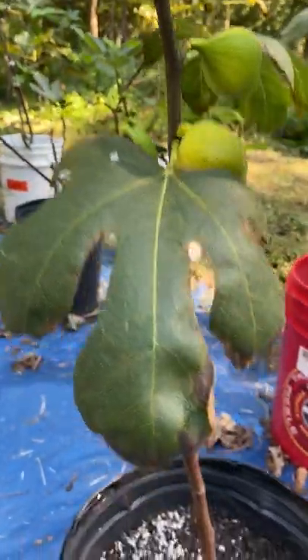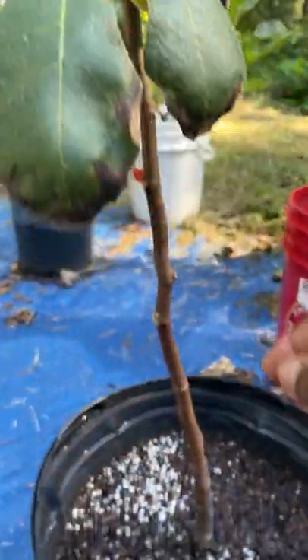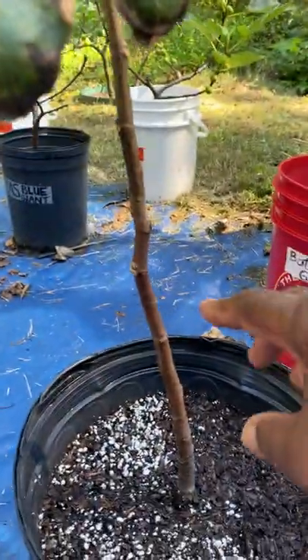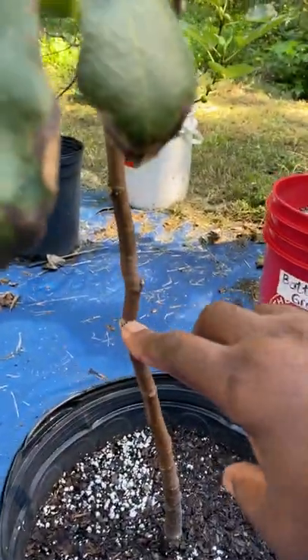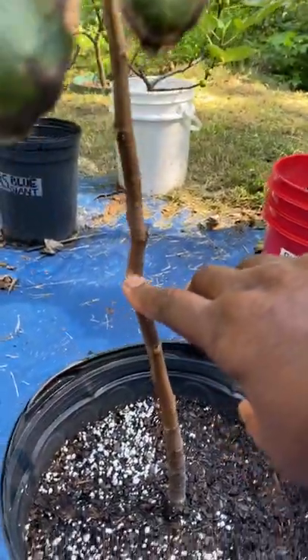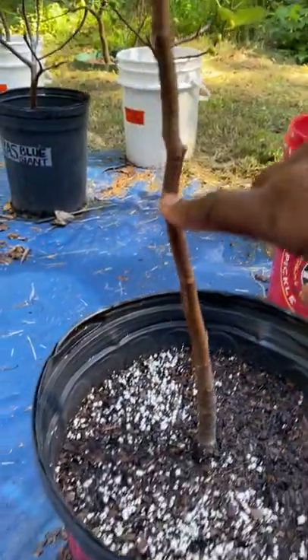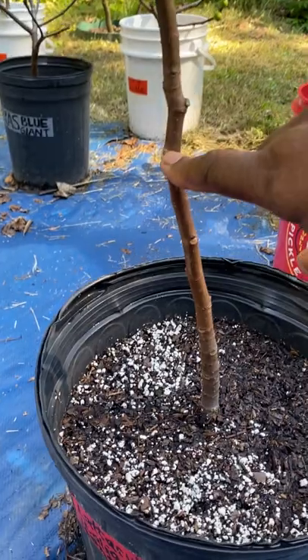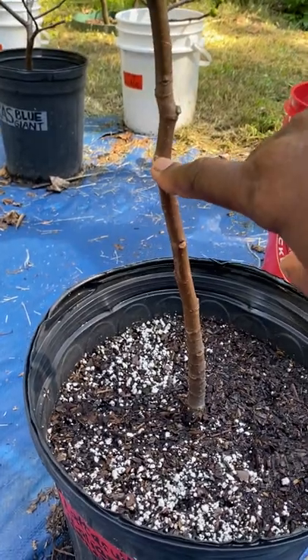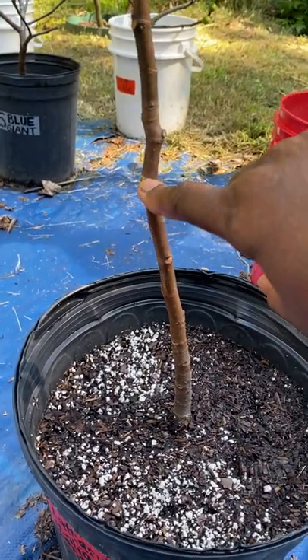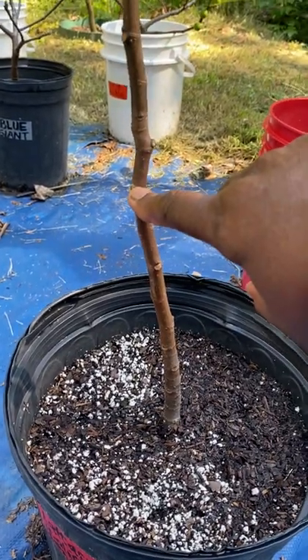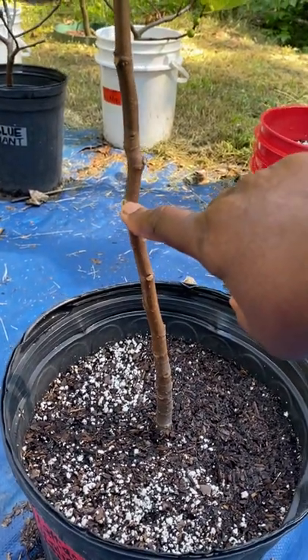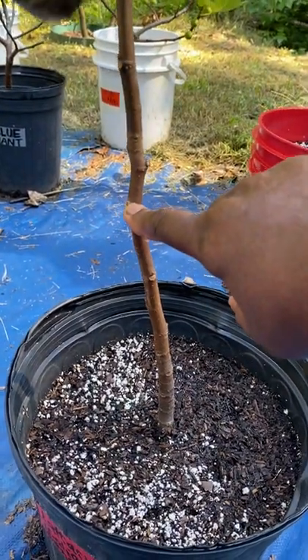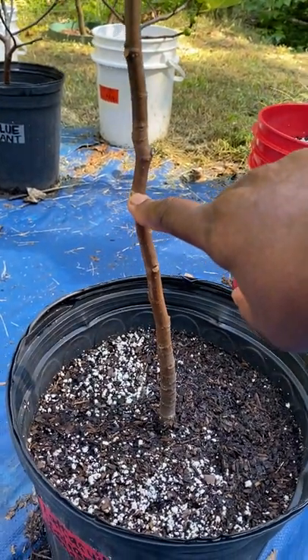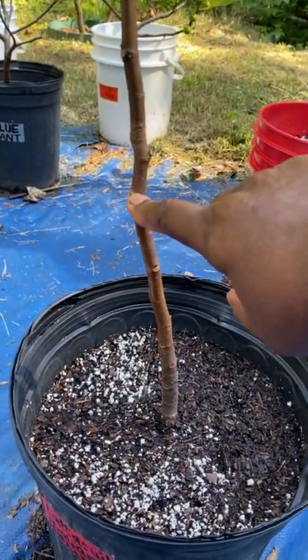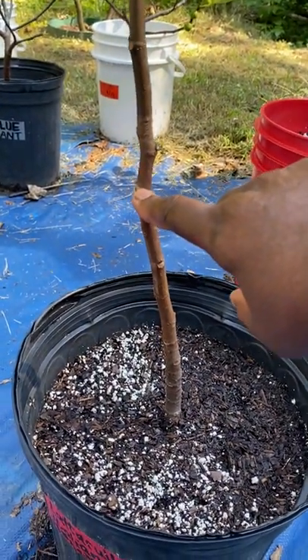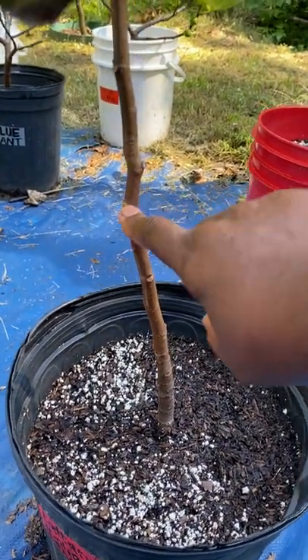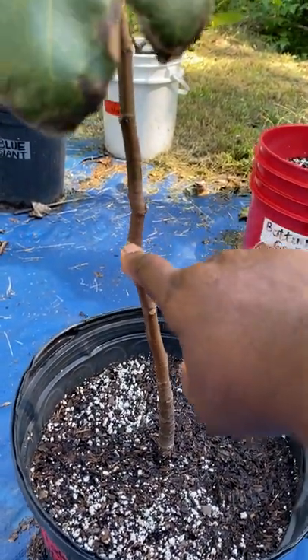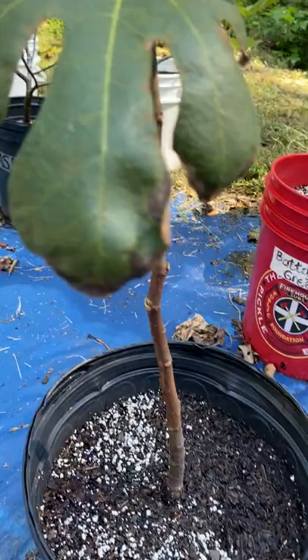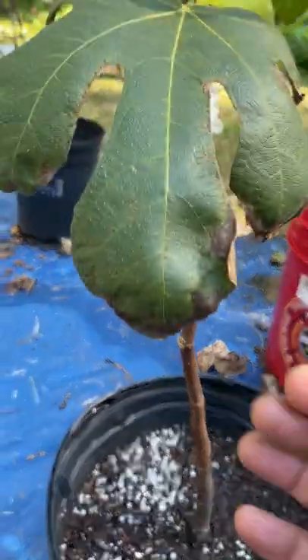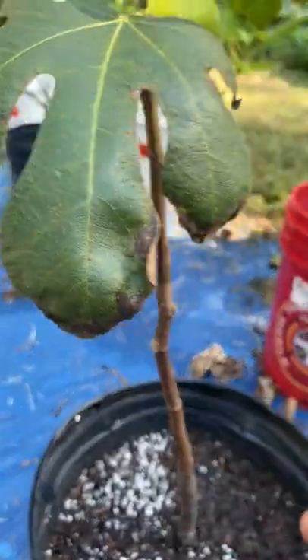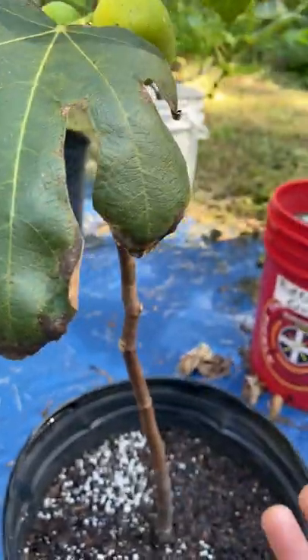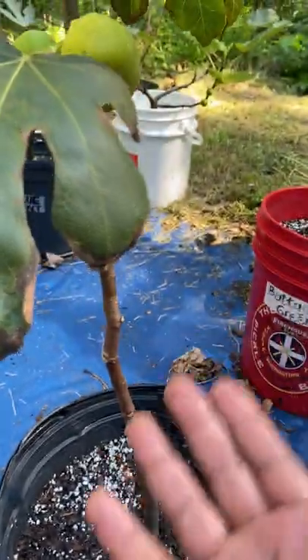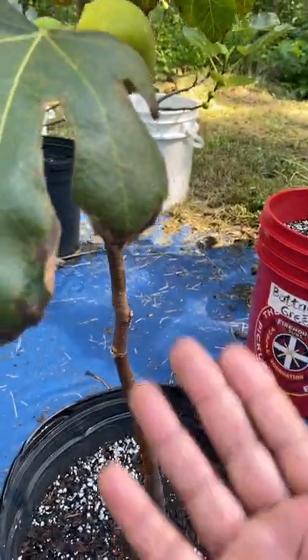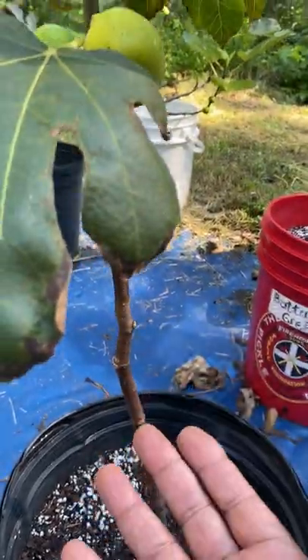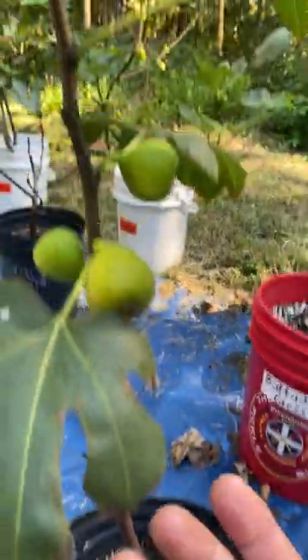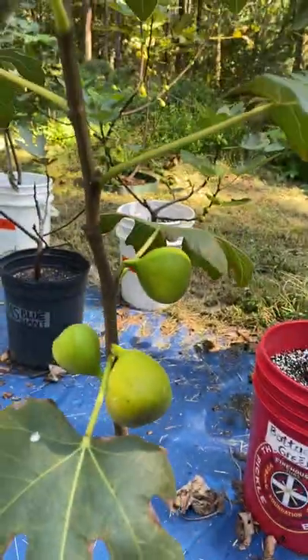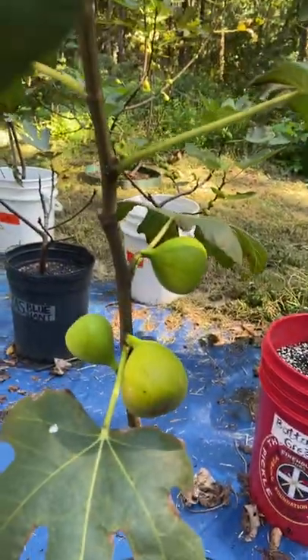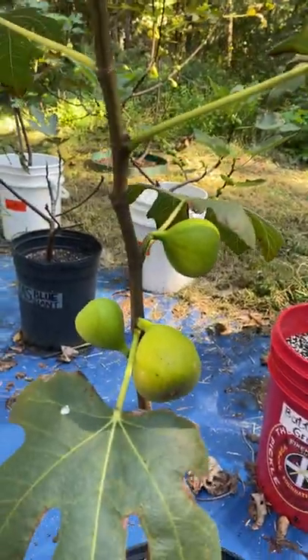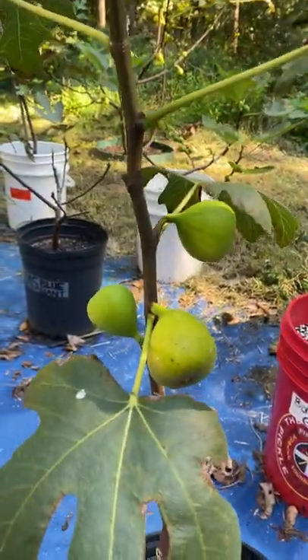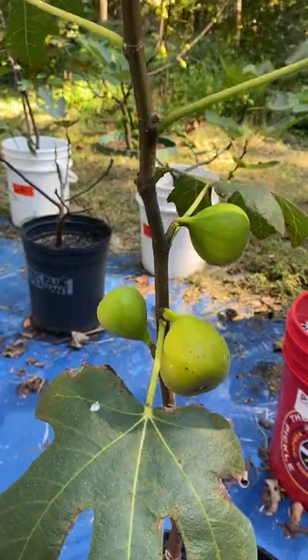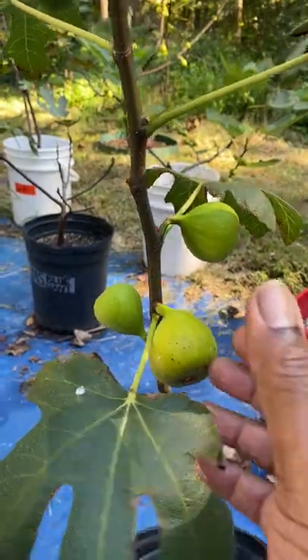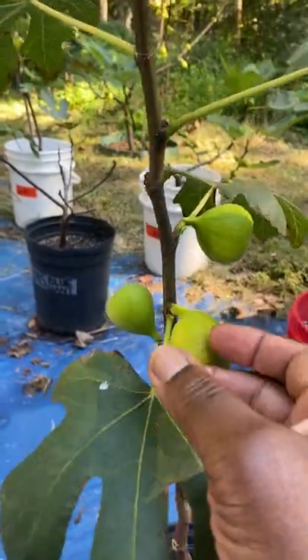It was a very small tree. This is what it was when I bought it at Walmart in spring this year, and I was surprised — I got breba from it, and now I have the main crop.